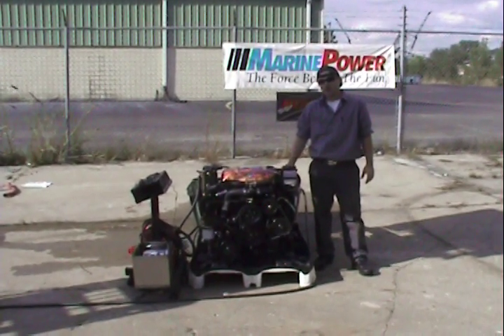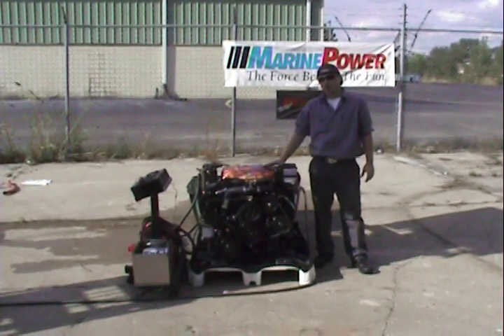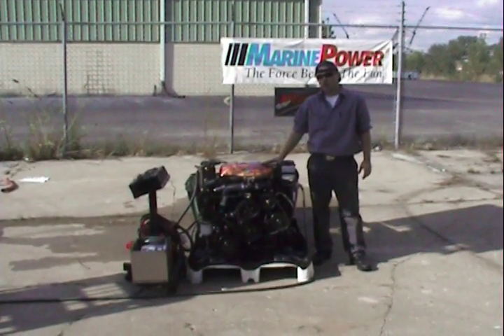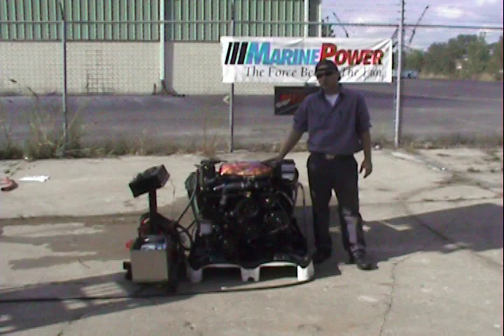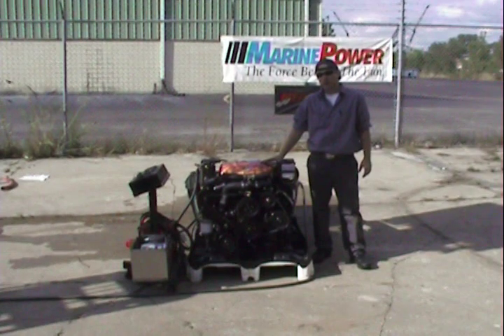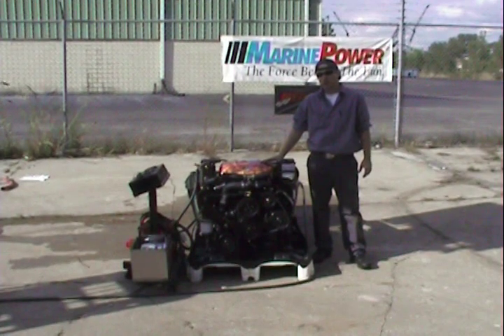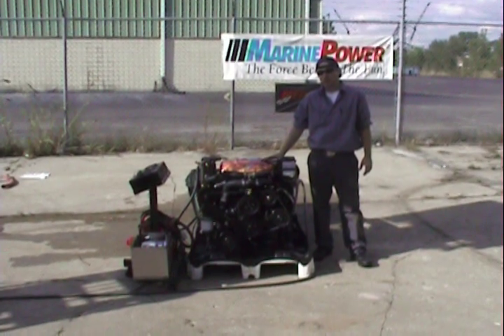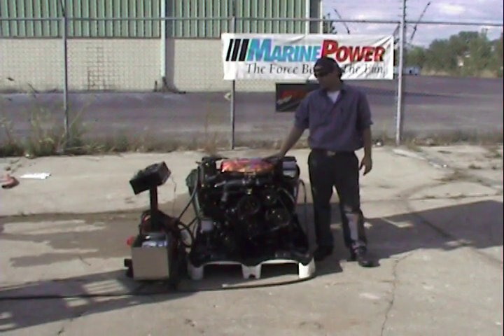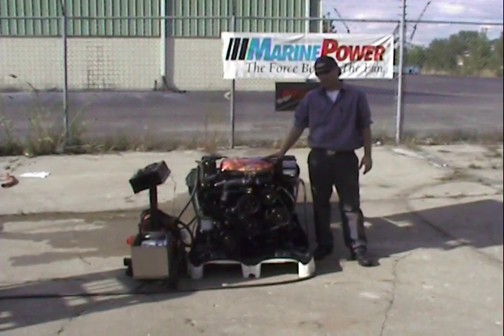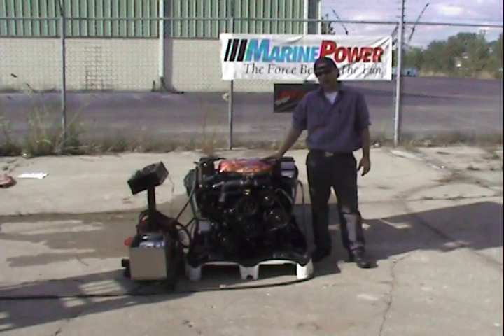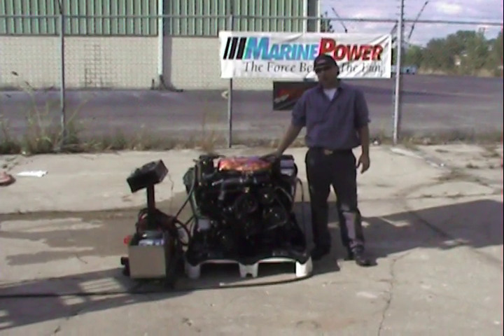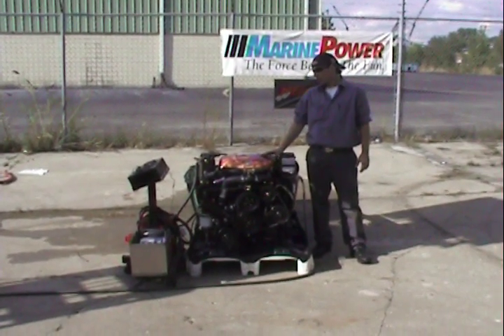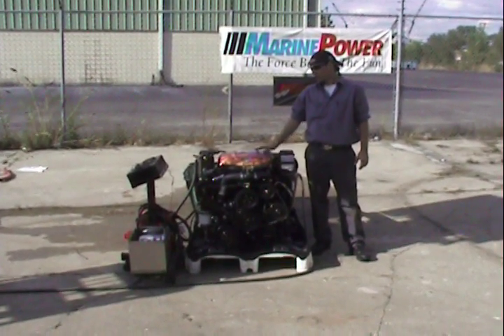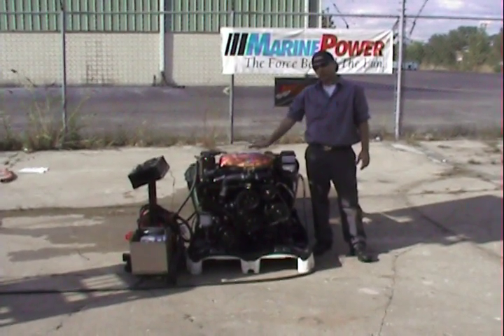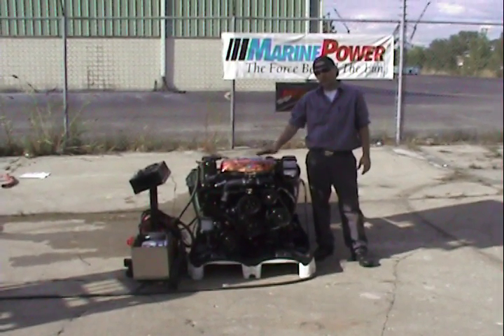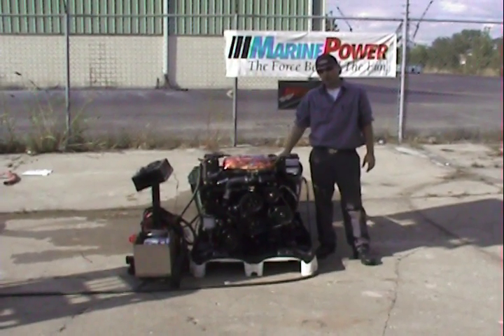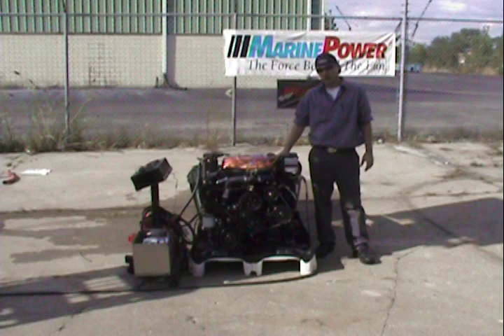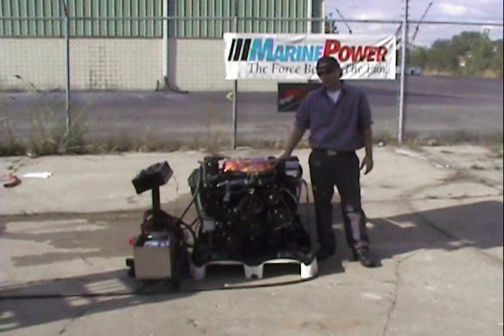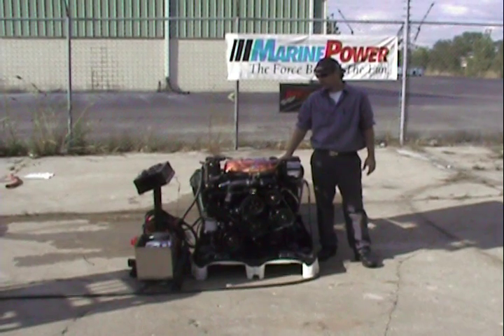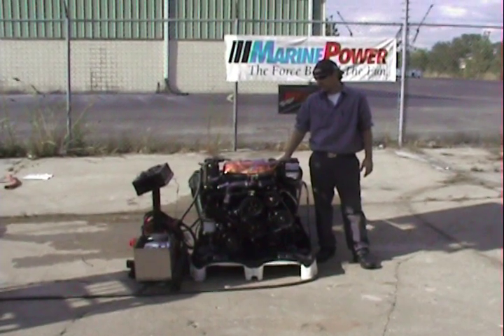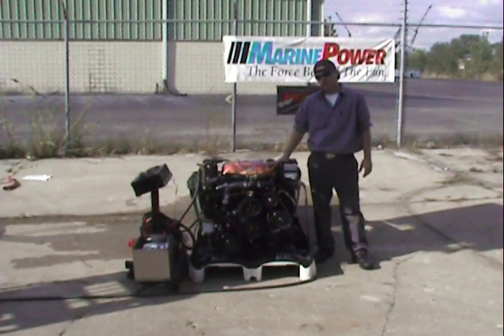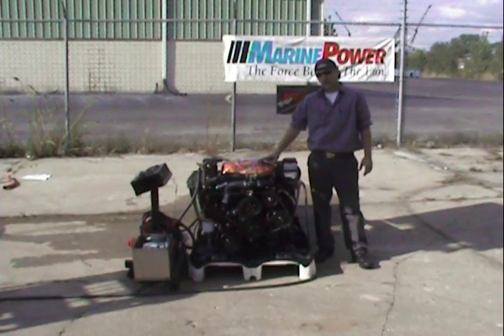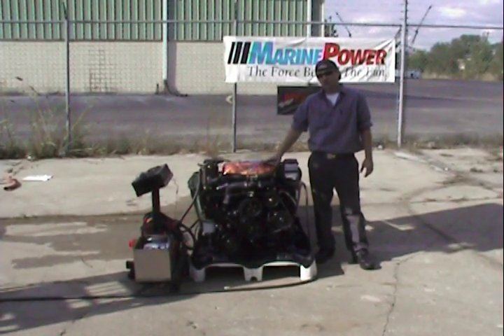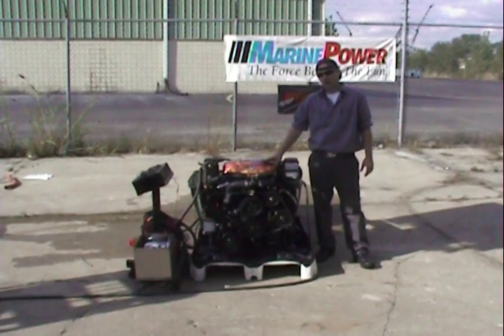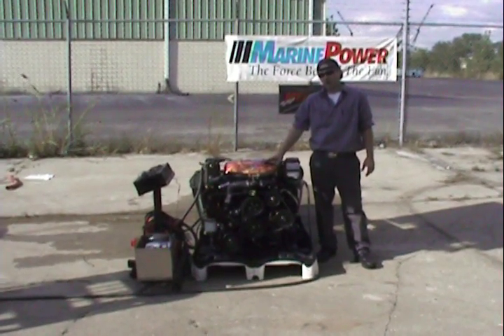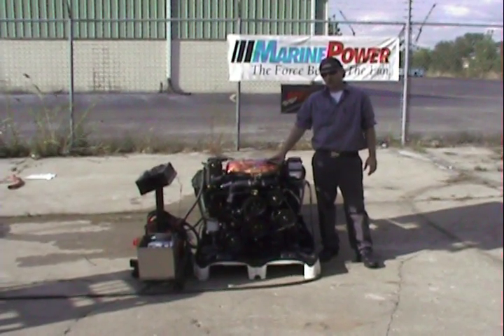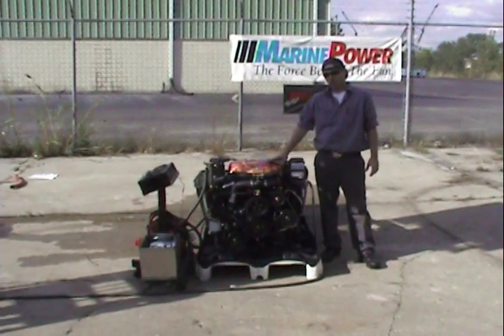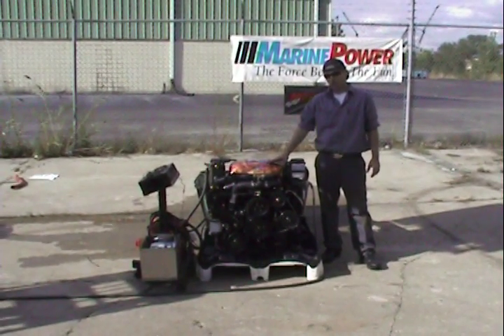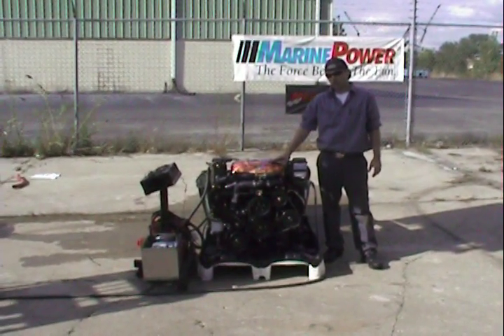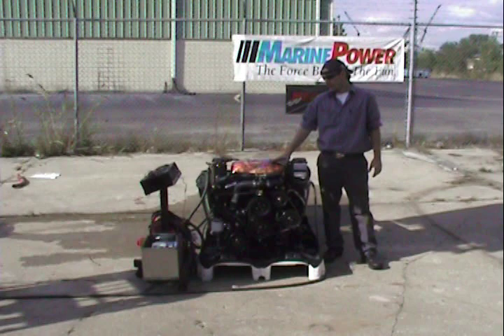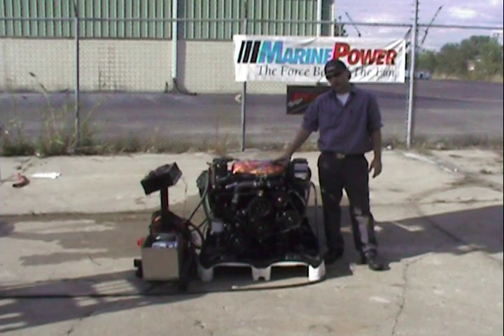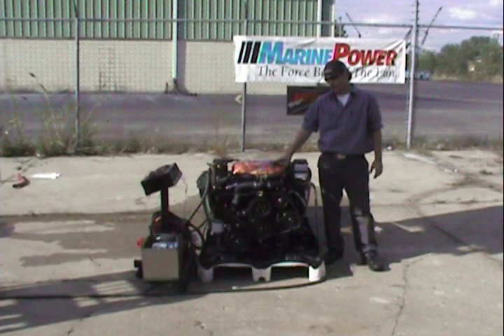This is the largest horsepower small block in production by MerCruiser to this day. We're going to go over some of the available options that come with it, and we're going to fire the engine up. It is a 383 stroker, 400 horse at the crankshaft.